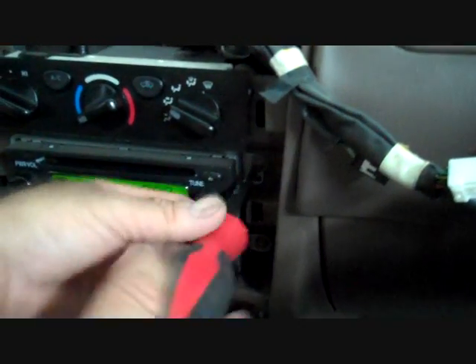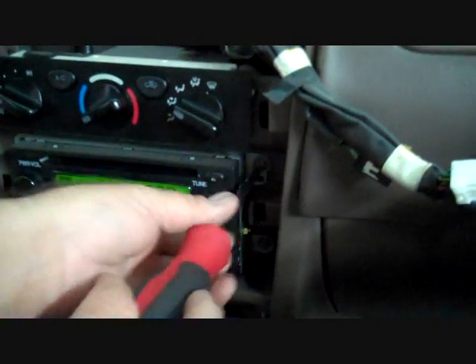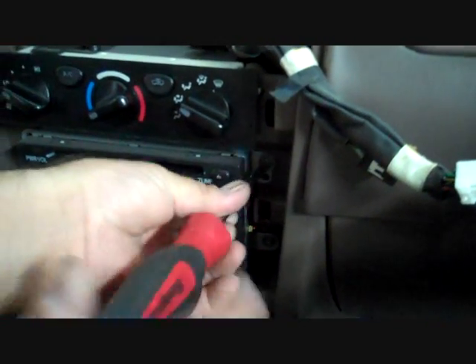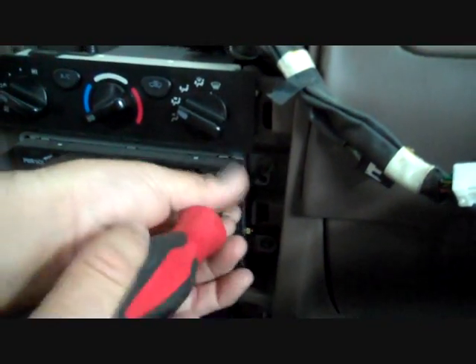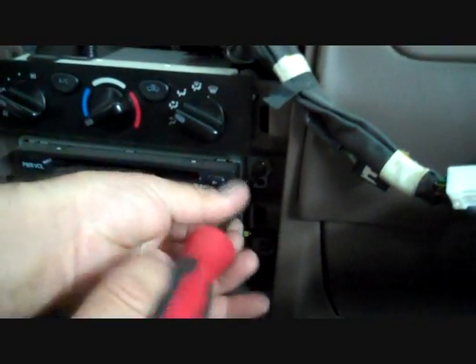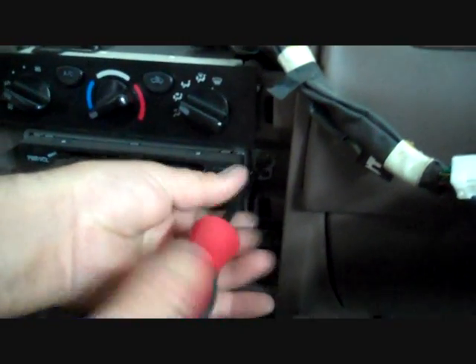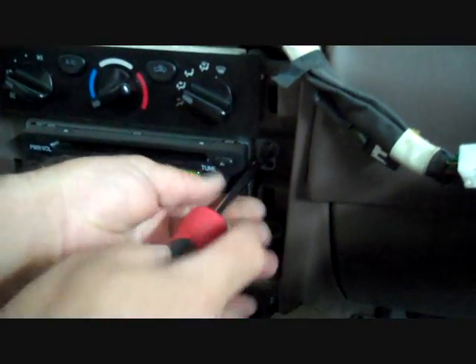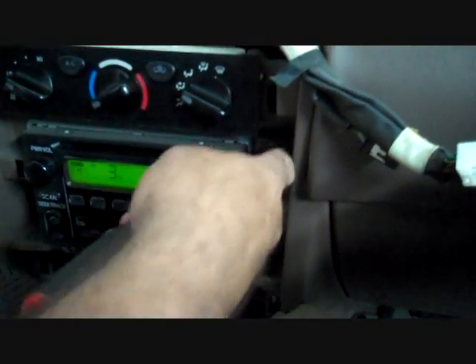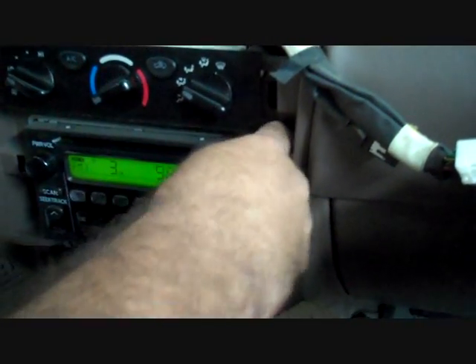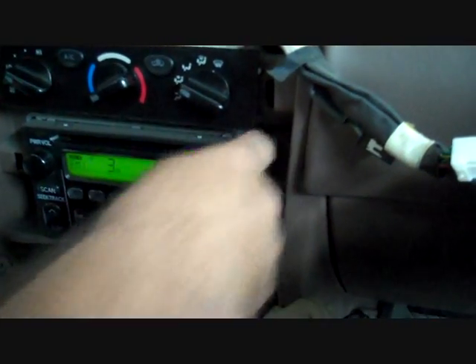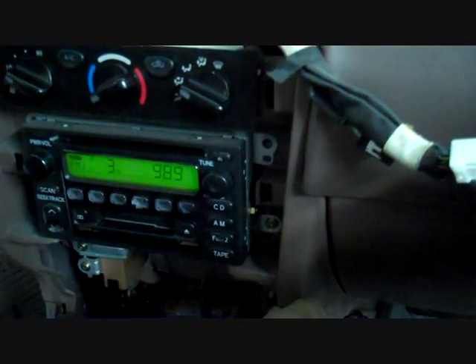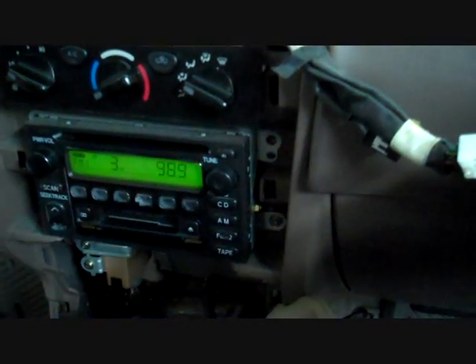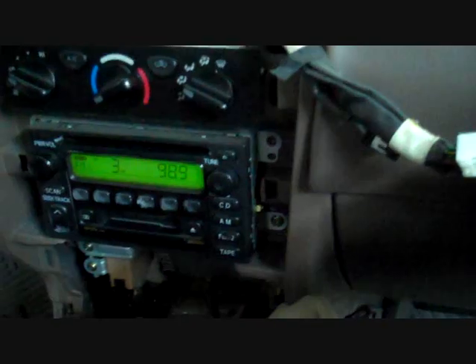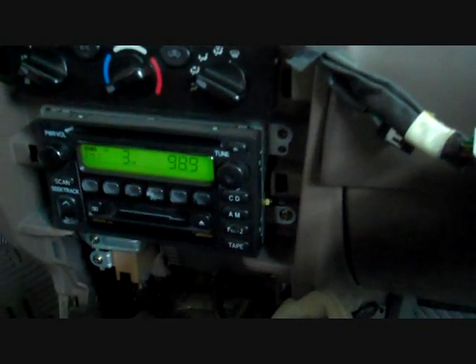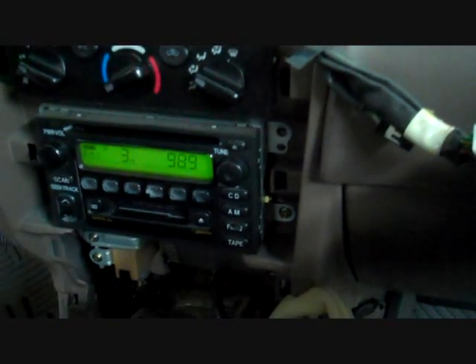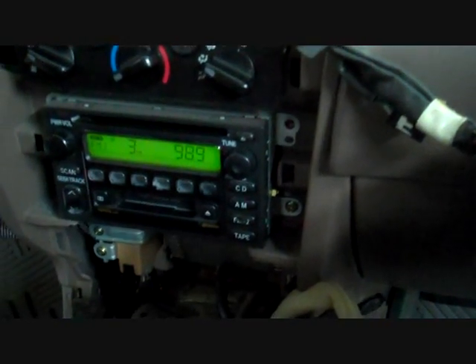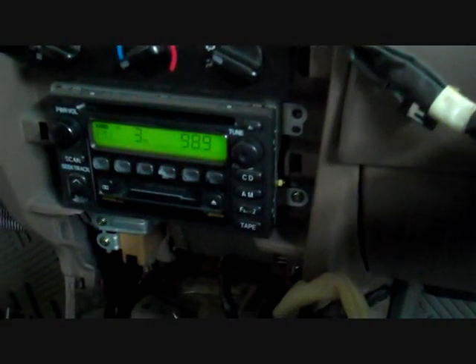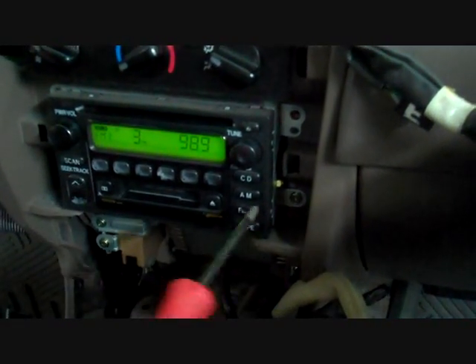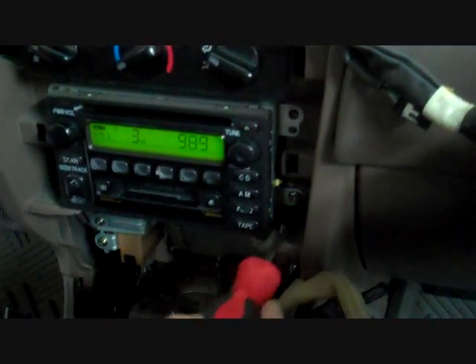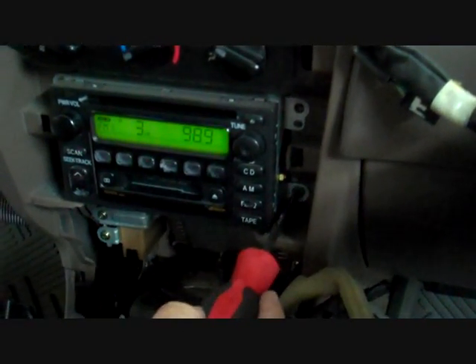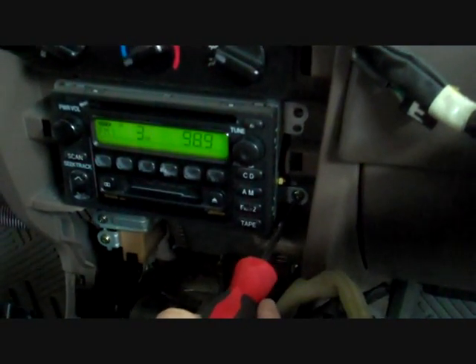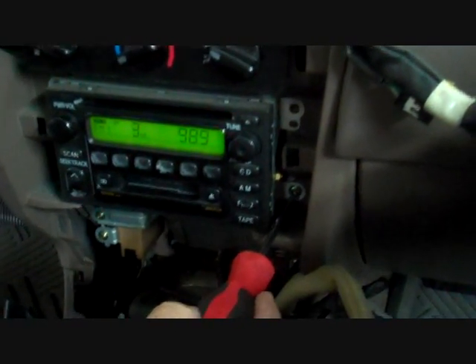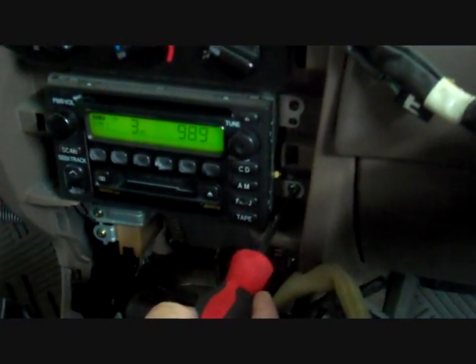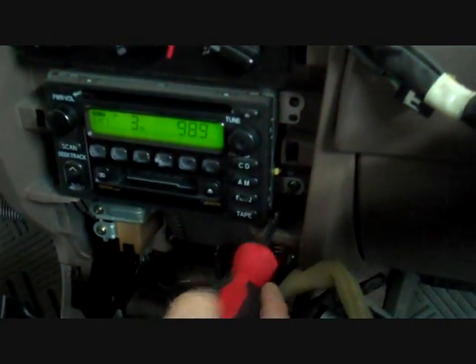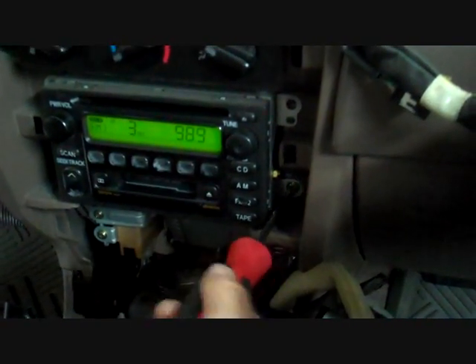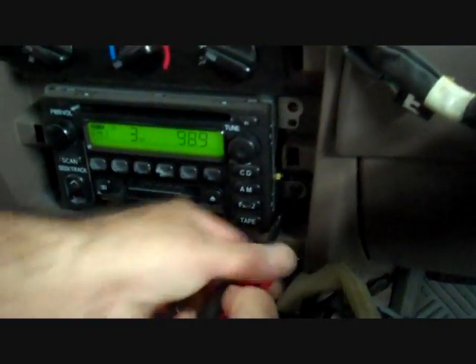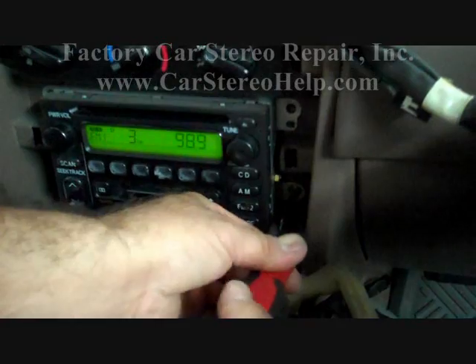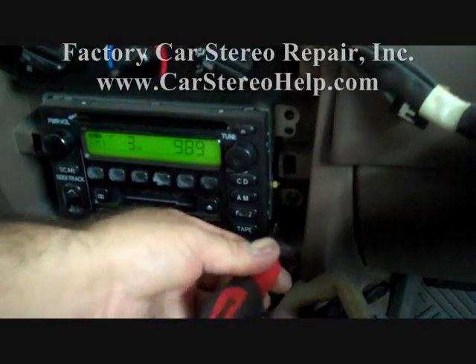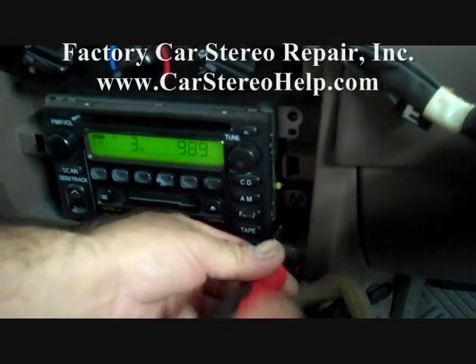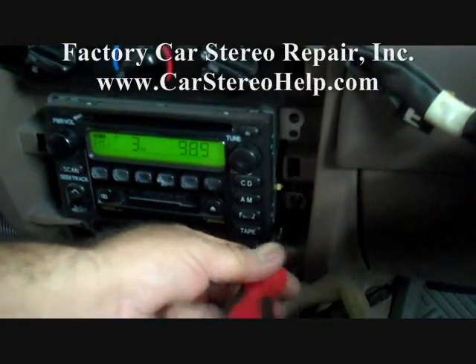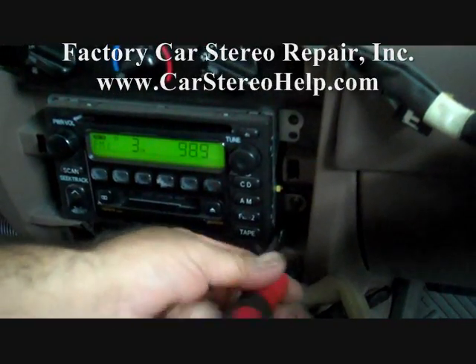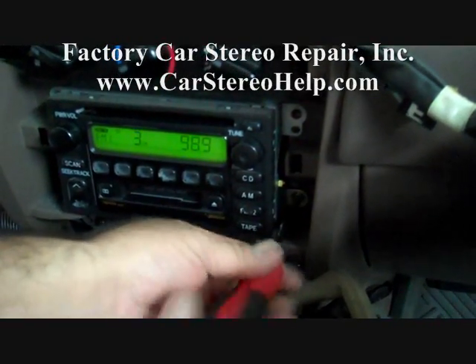We have also seen power antenna problems on this vehicle, and that will be a video in the works next, because this vehicle happens to have a power antenna problem — so look for that video as well.